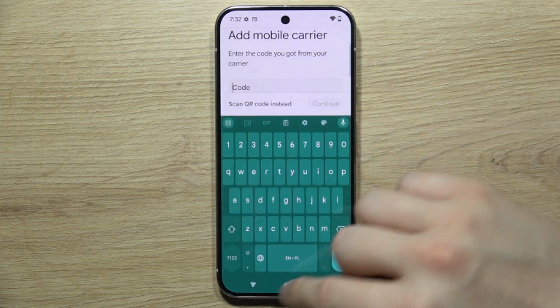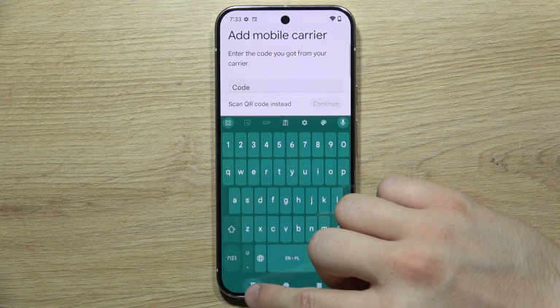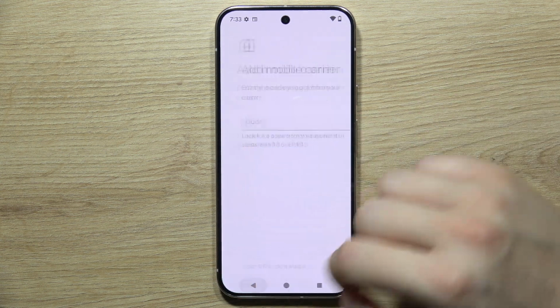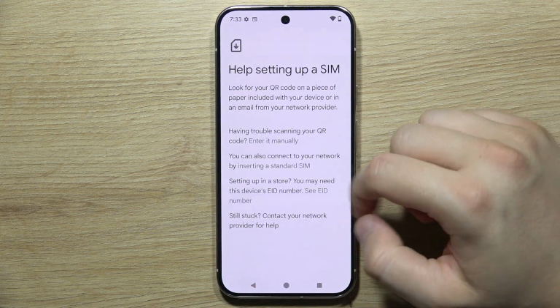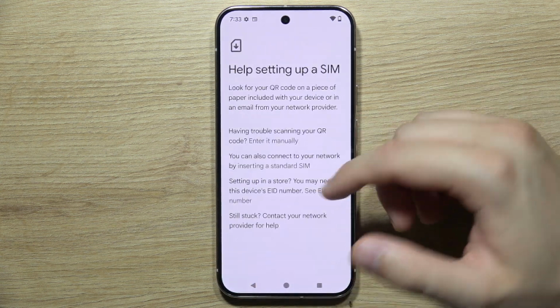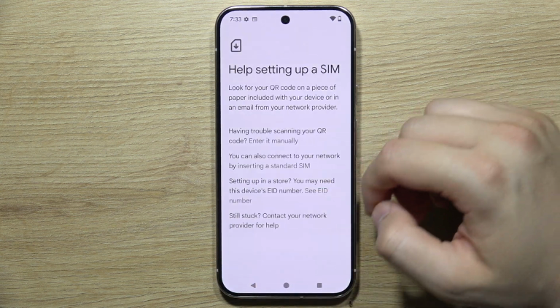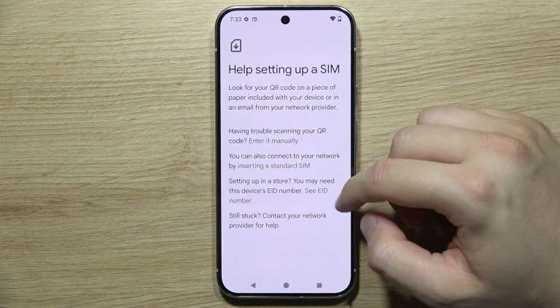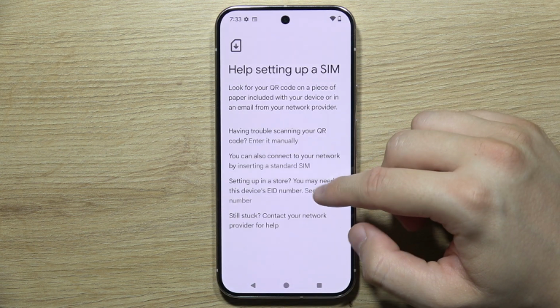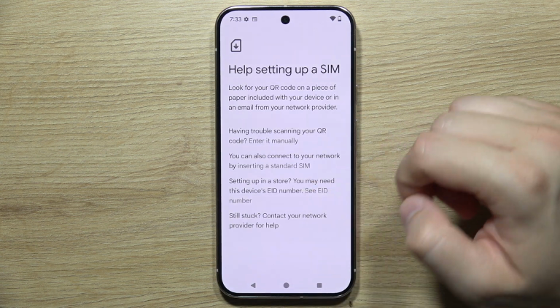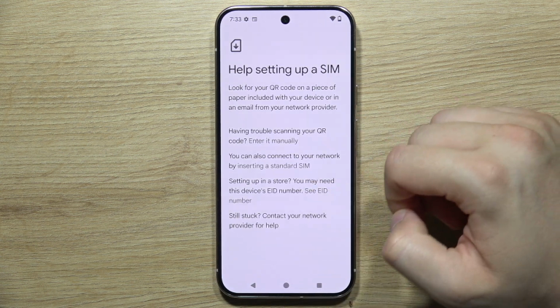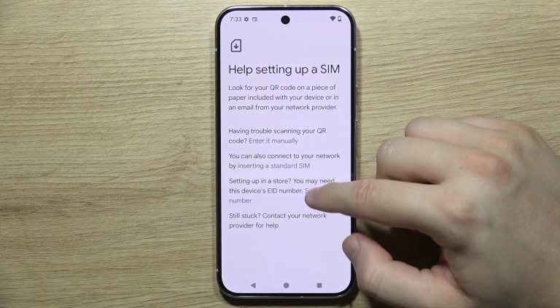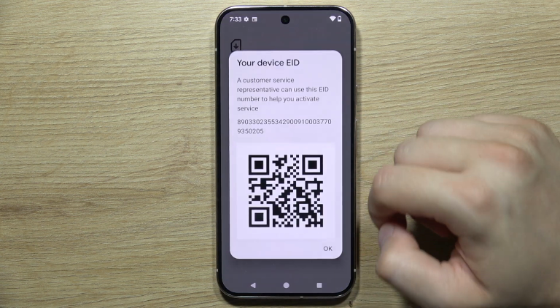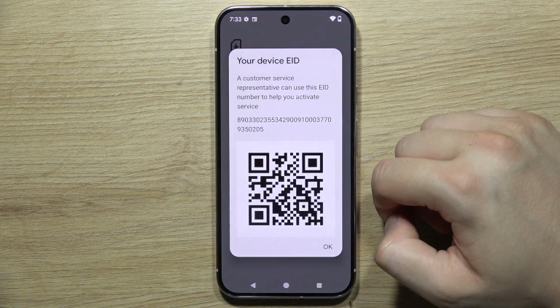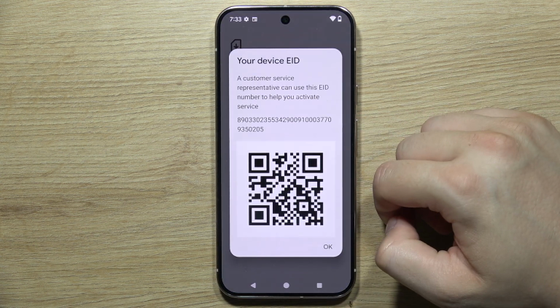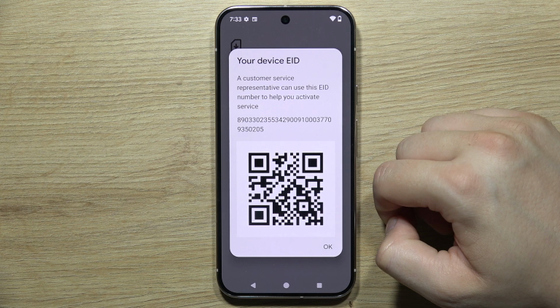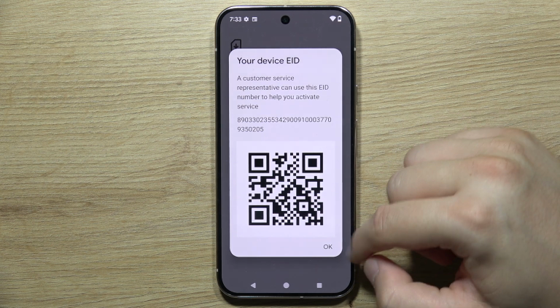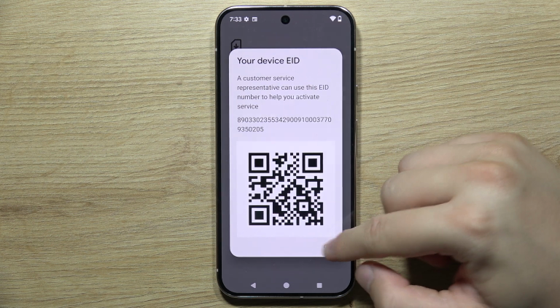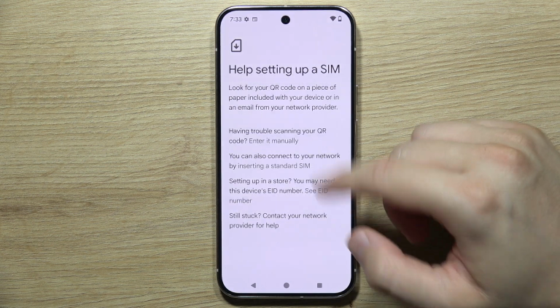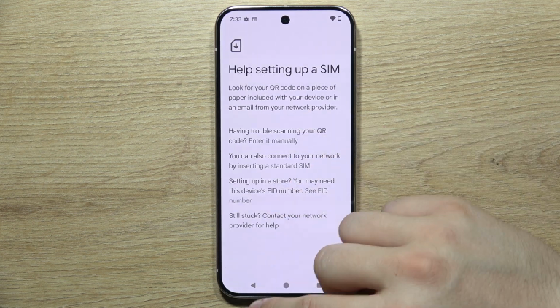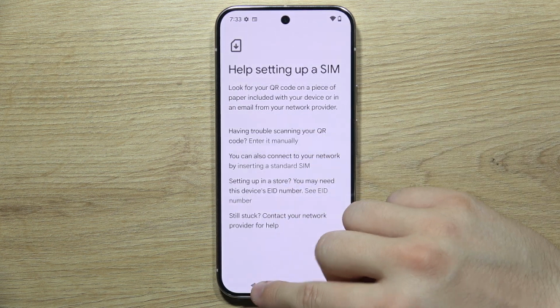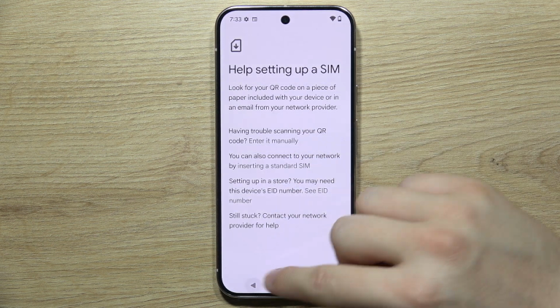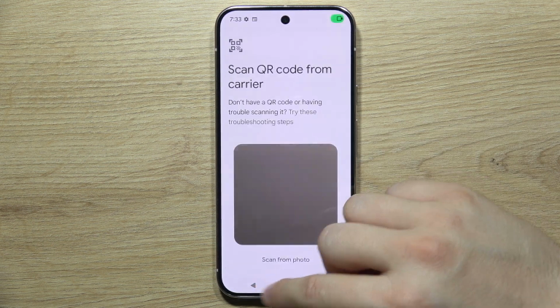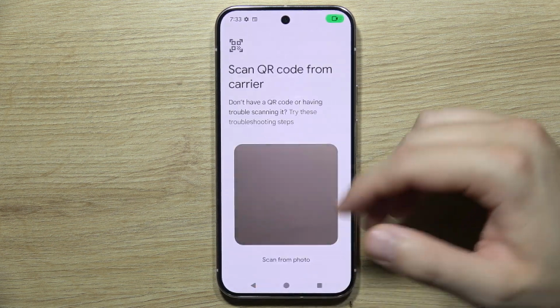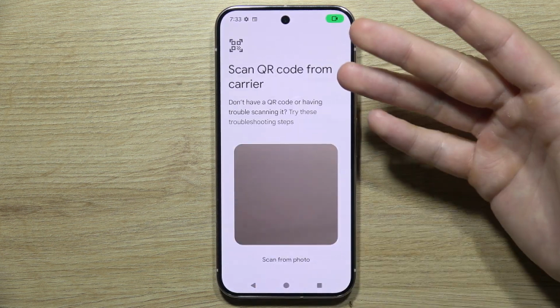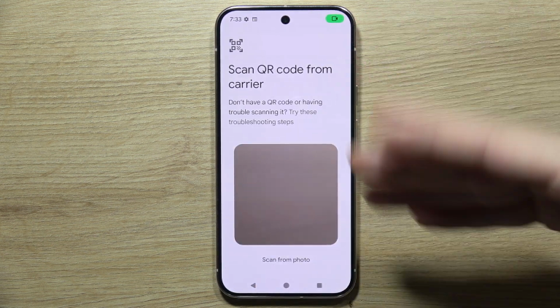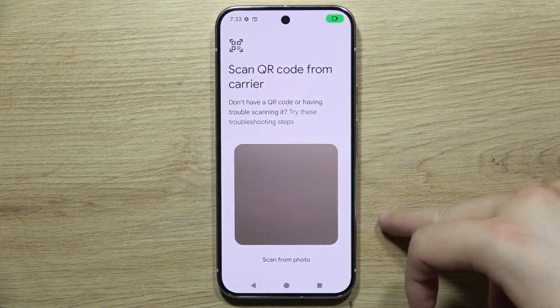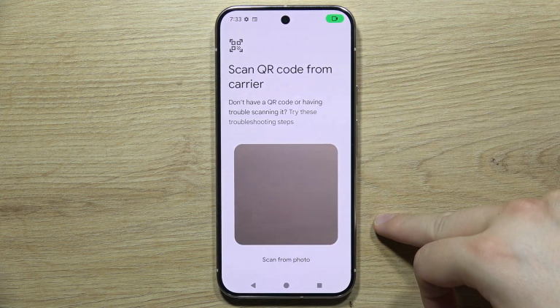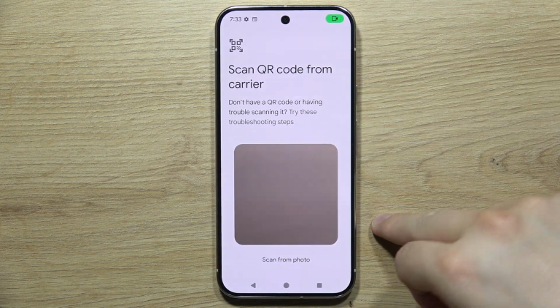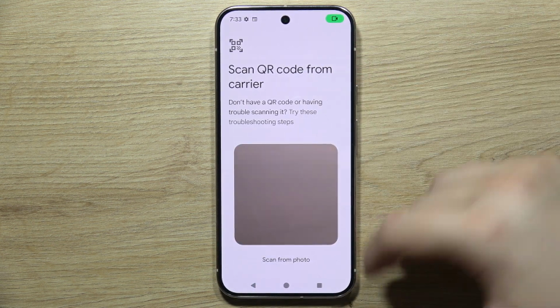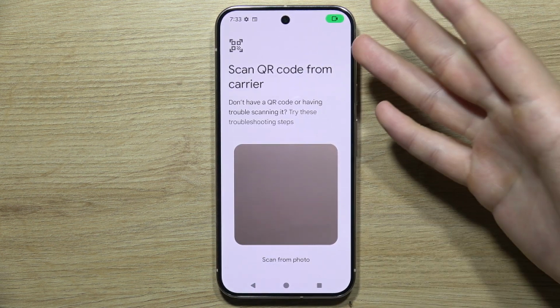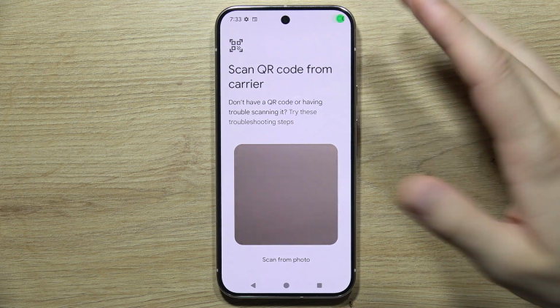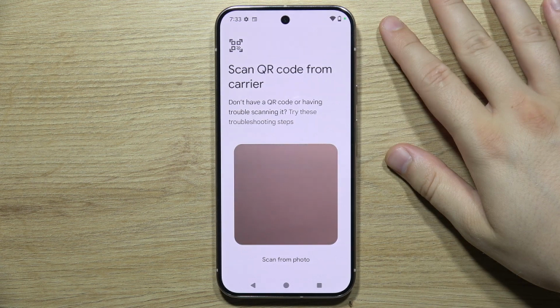Or if someone has set up this device for you, there is the EID number option. After you set up your eSIM, you will have your physical SIM card inside and a virtual SIM.